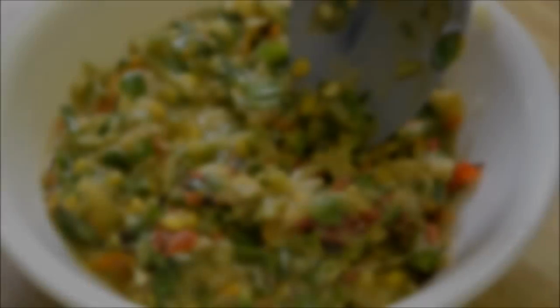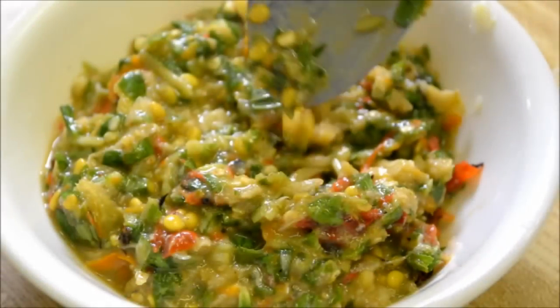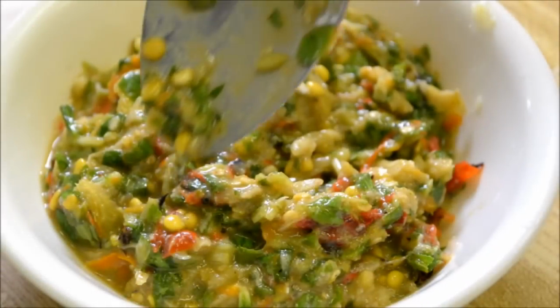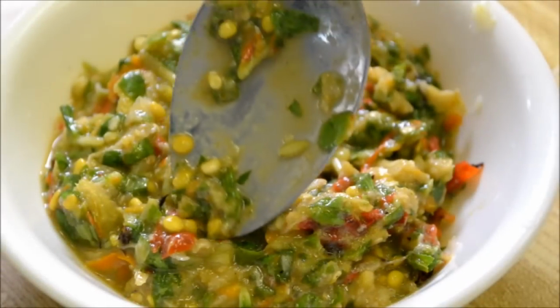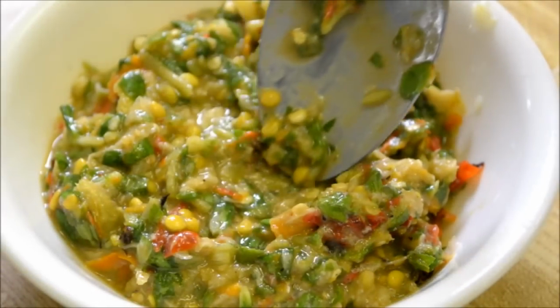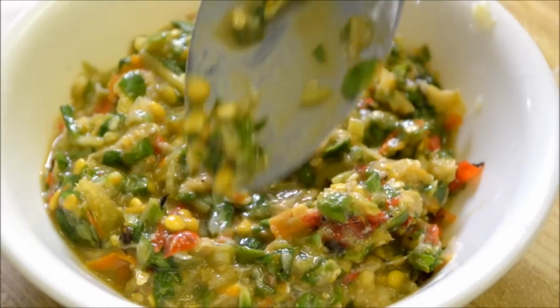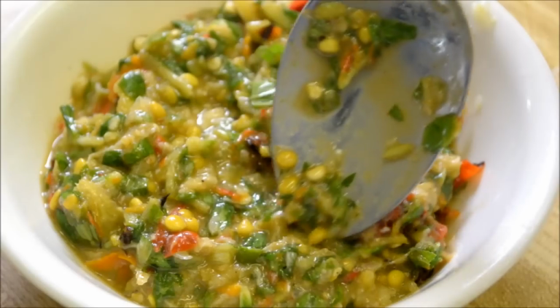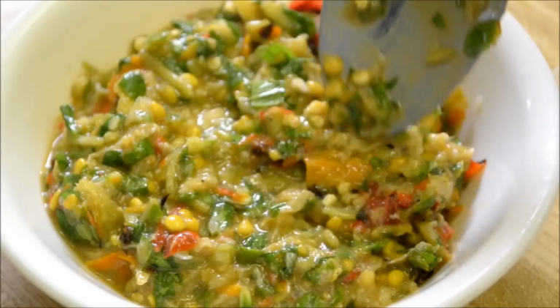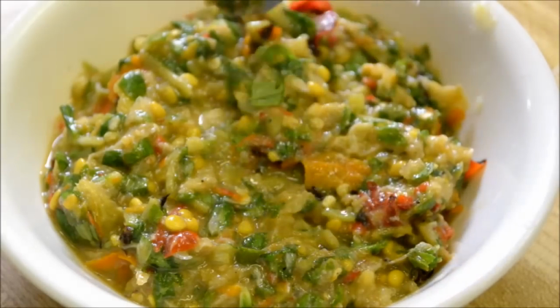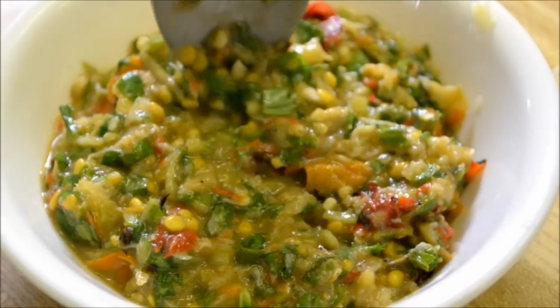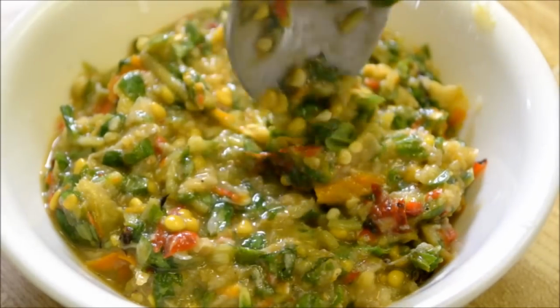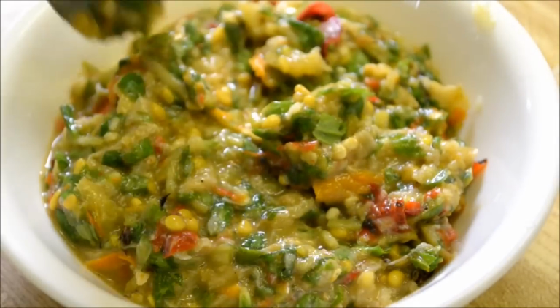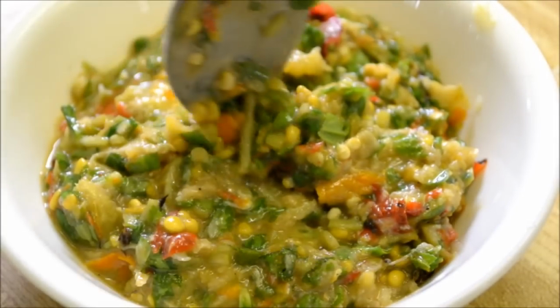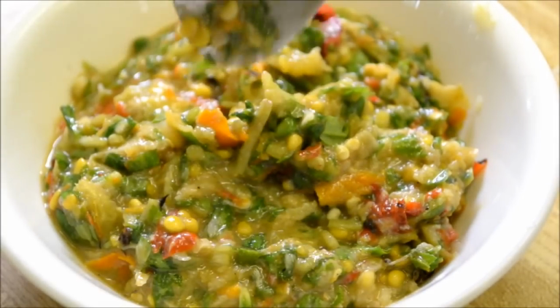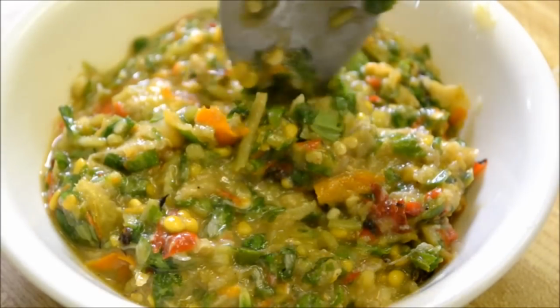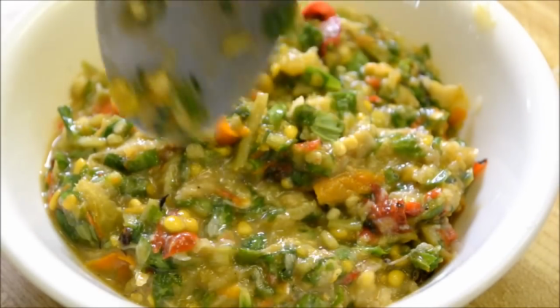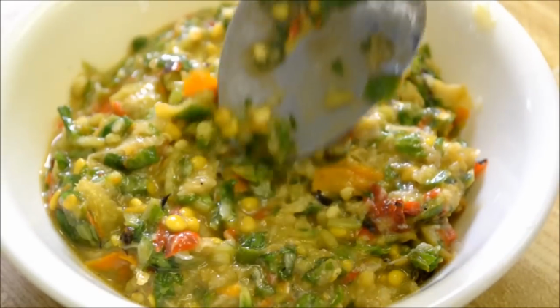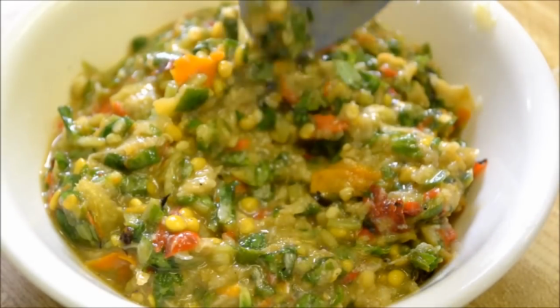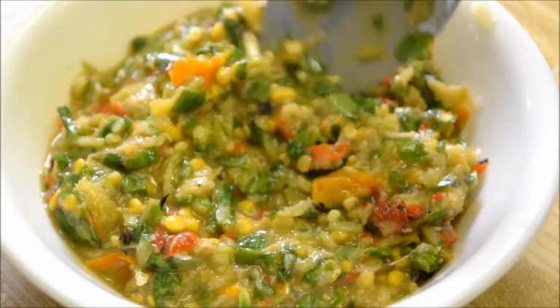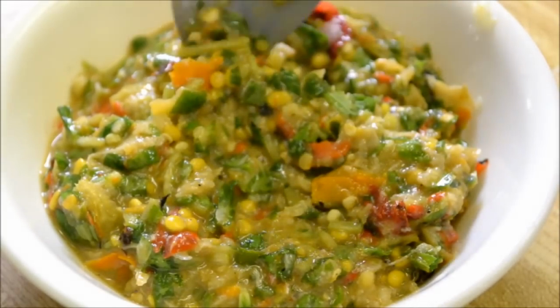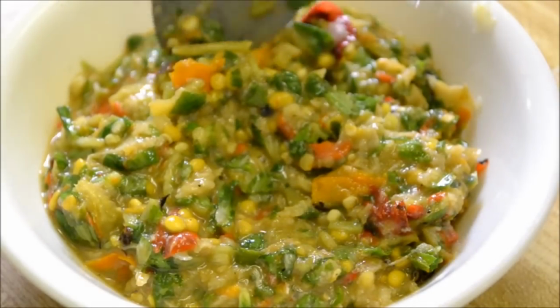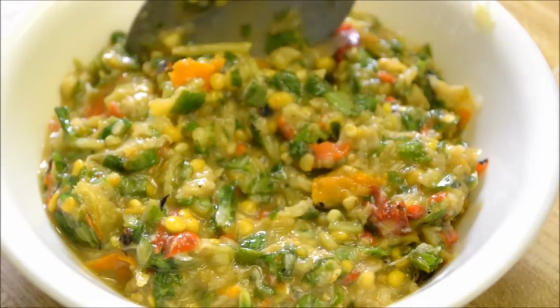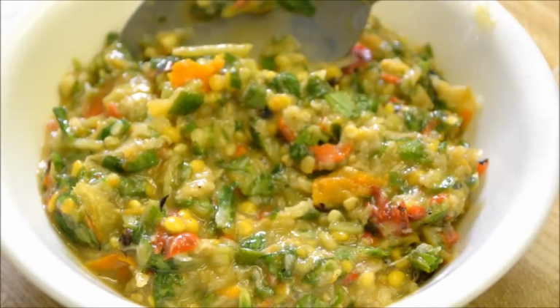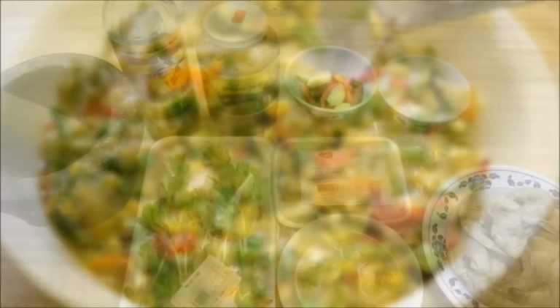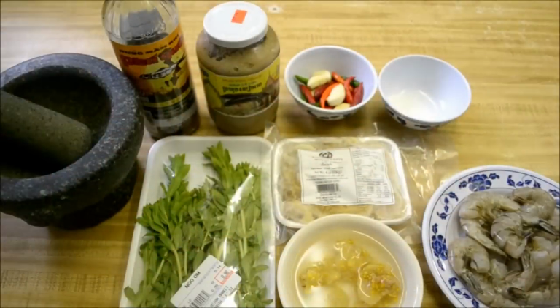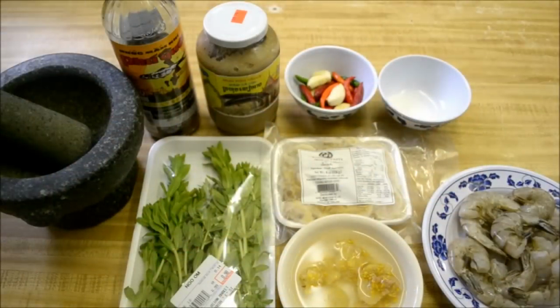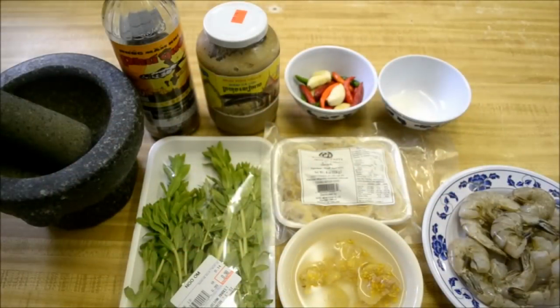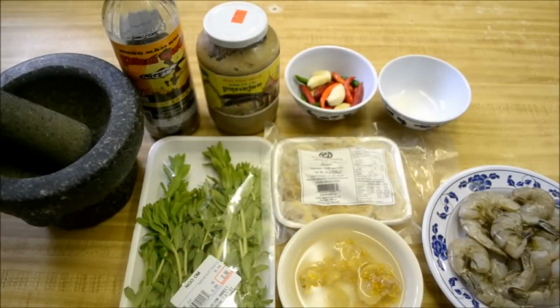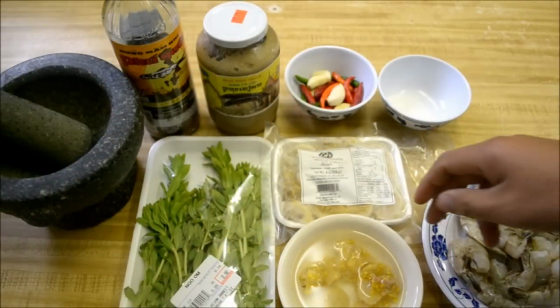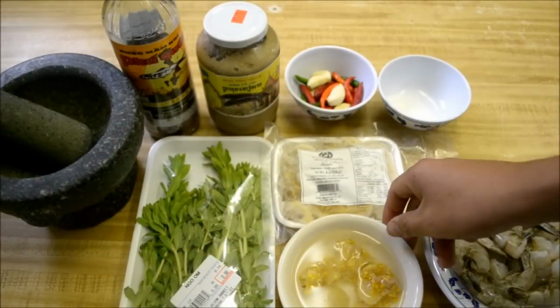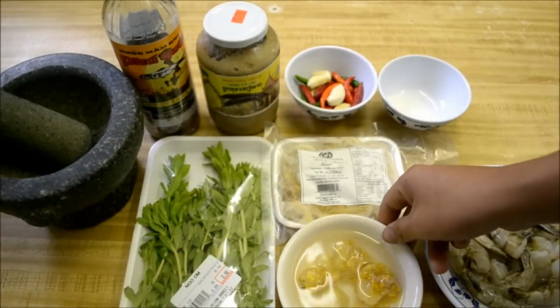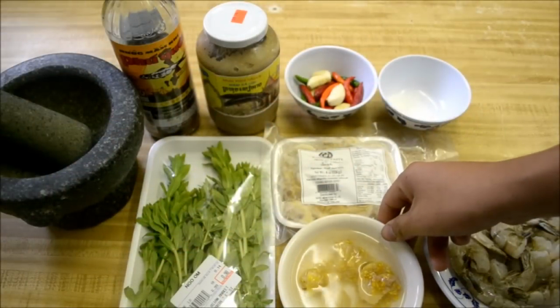Today we're showing you guys how to make bok mo'am. This is kind of a dipping sauce that you can eat with certain meats and vegetables. So let's go over the ingredients that you'll need to make bok mo'am.